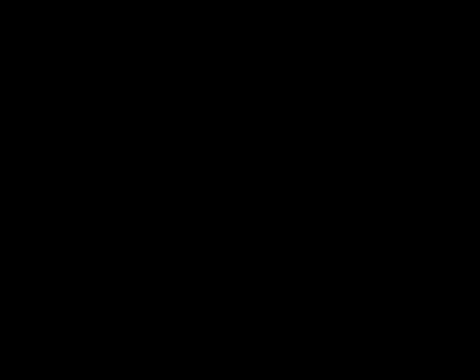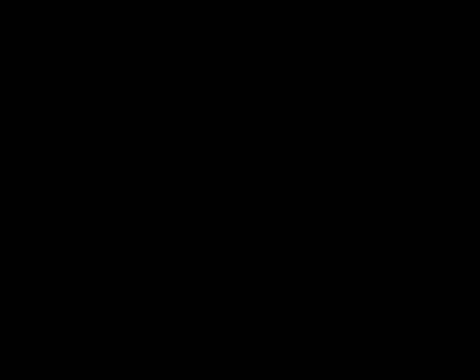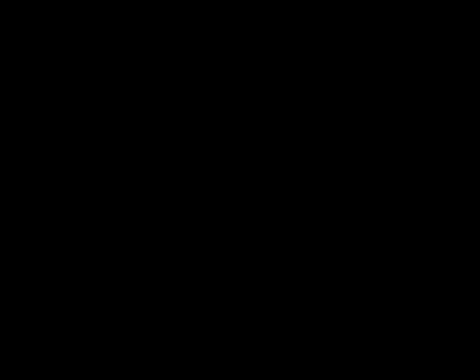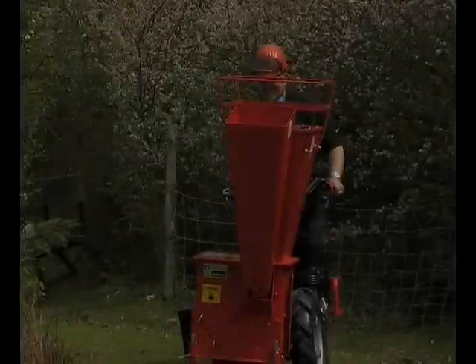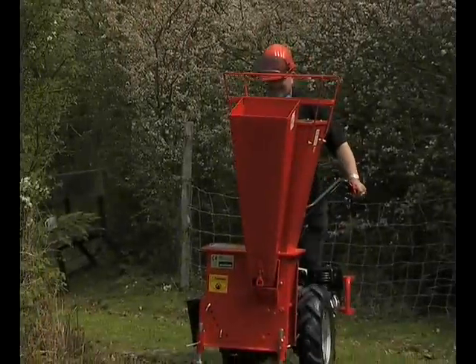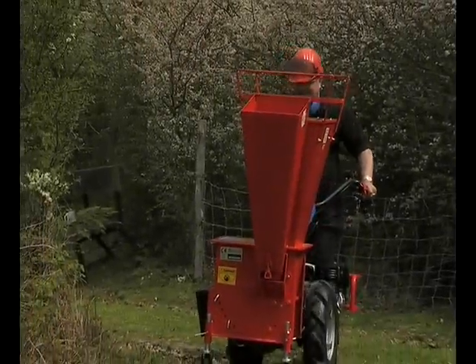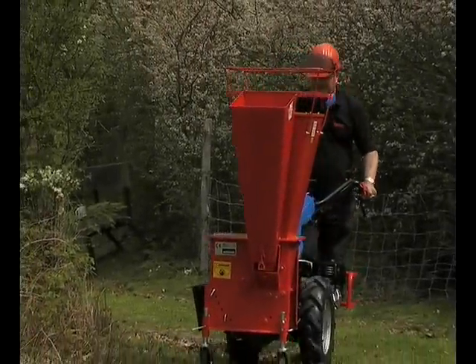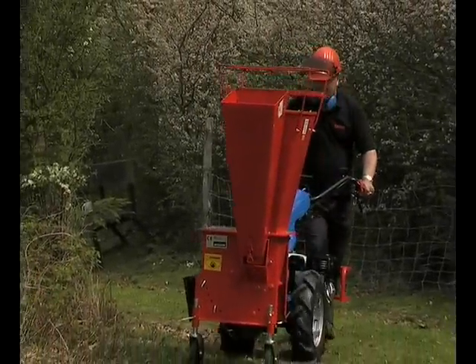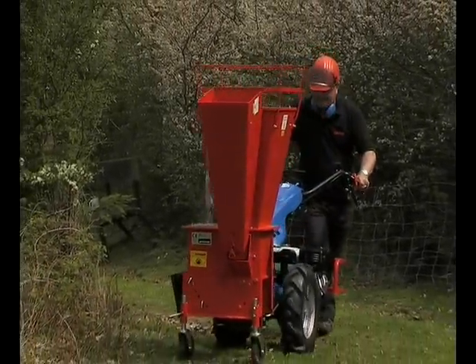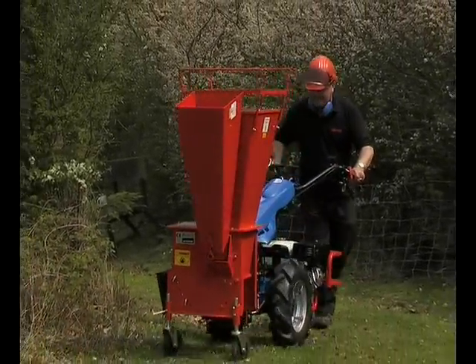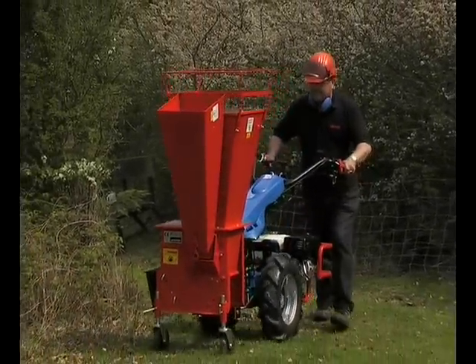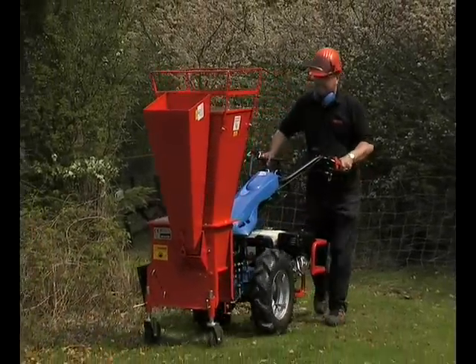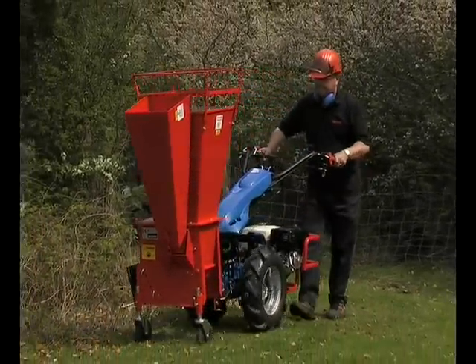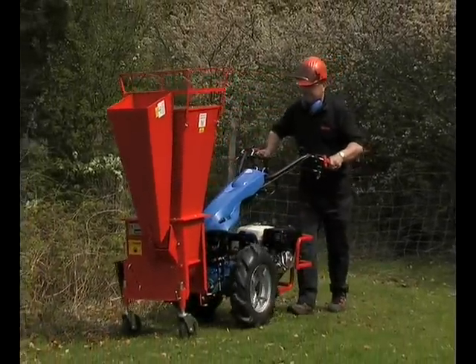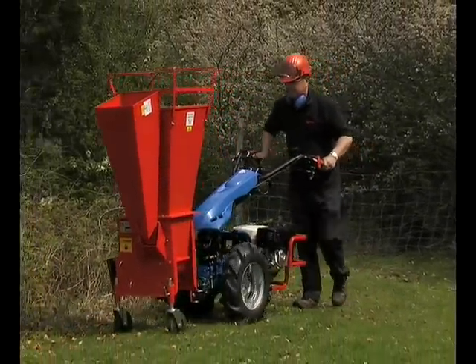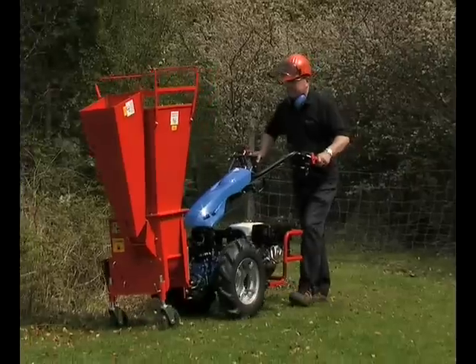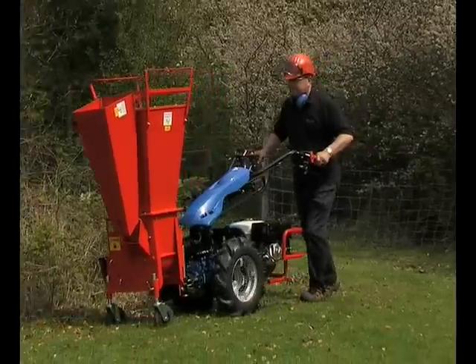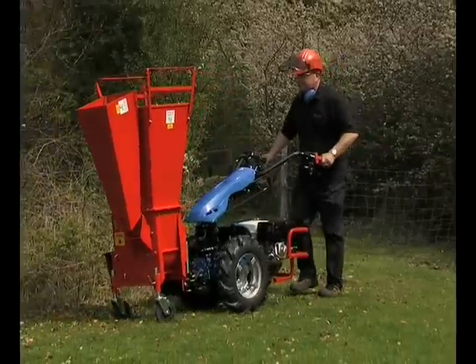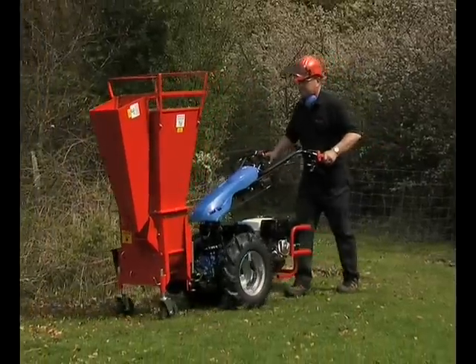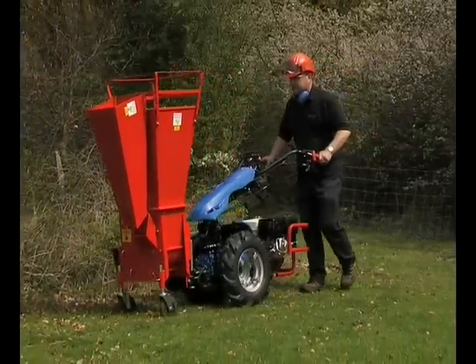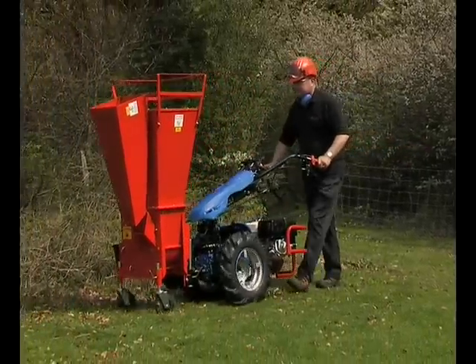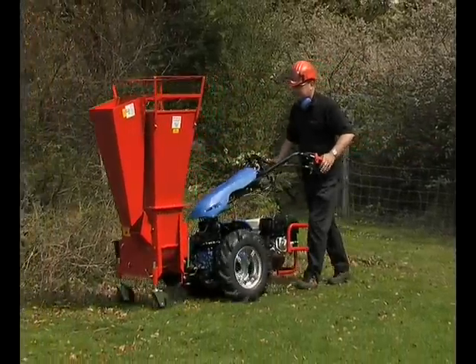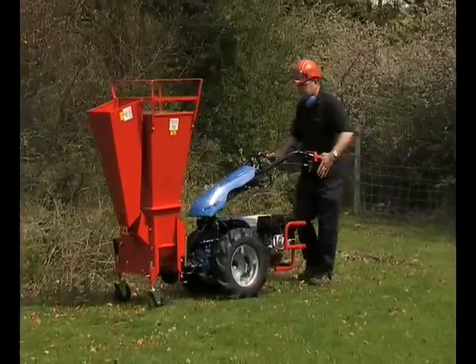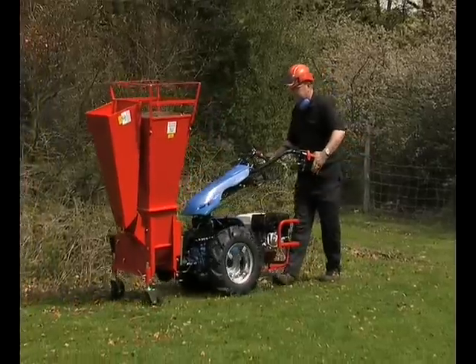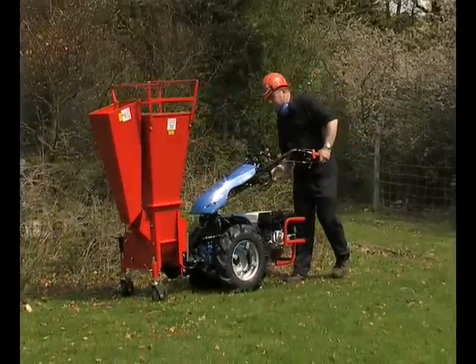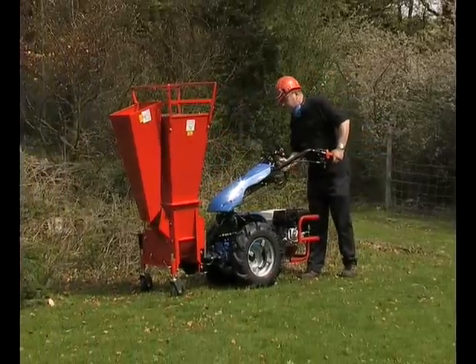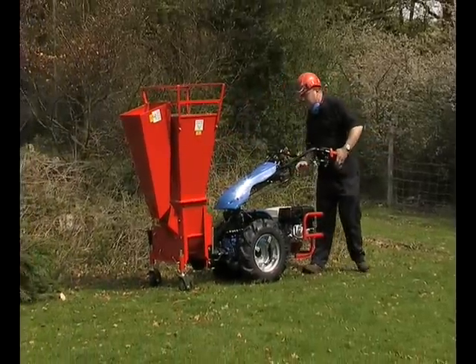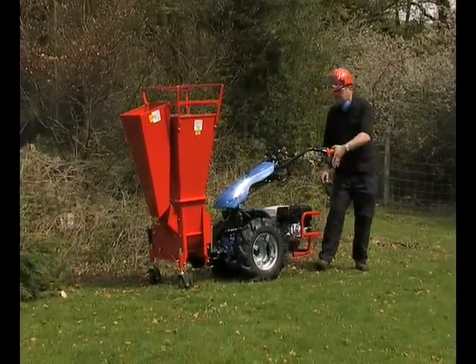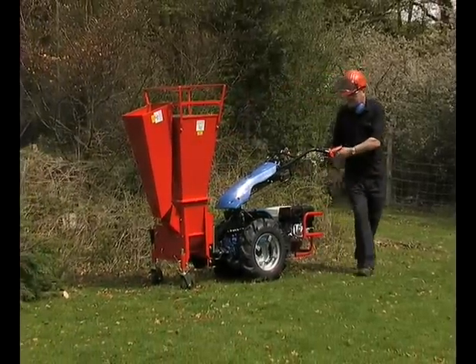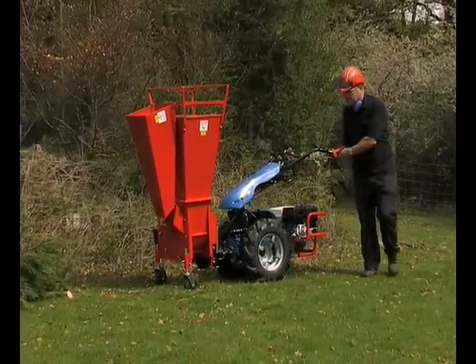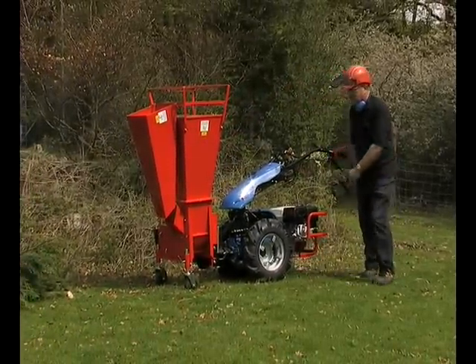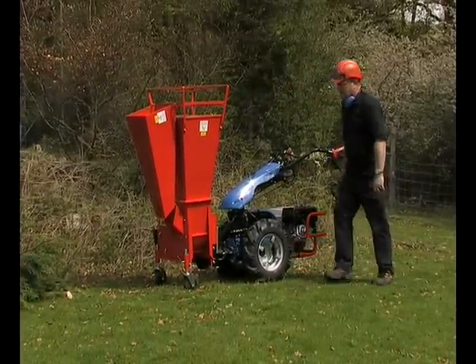The BCS chipper shredder attachment offers both superb functionality and versatility, allowing the operator to quickly reduce significant amounts of arboricultural waste in even the hardest to reach of places.